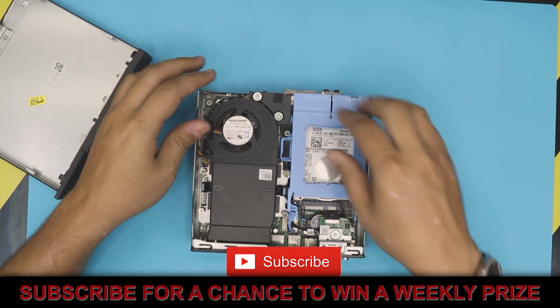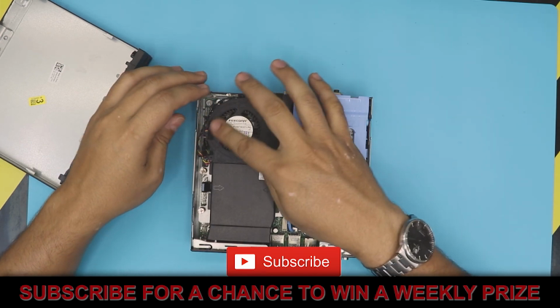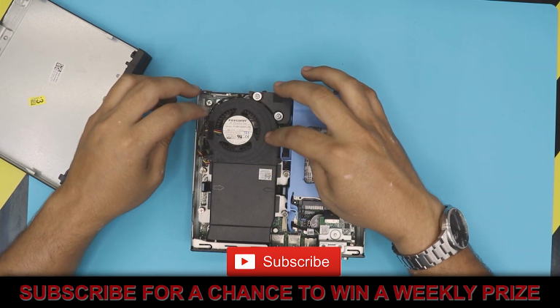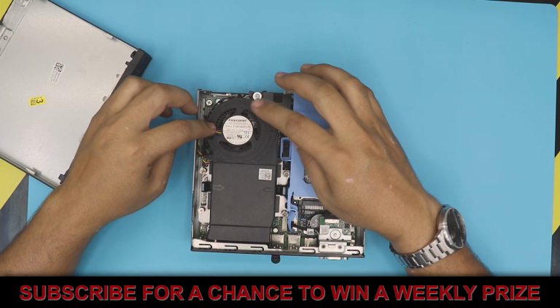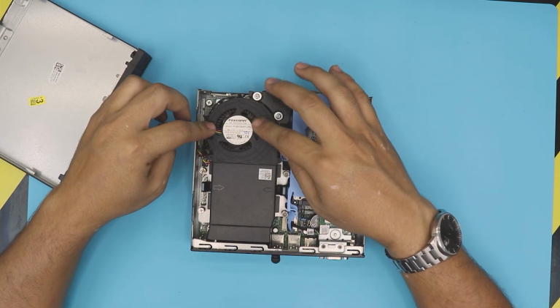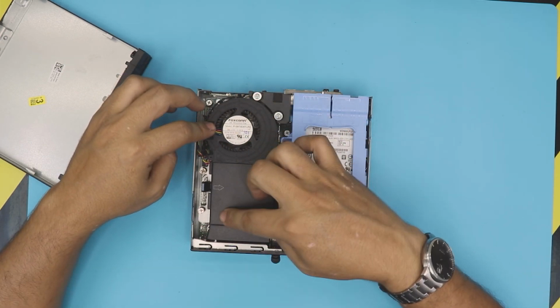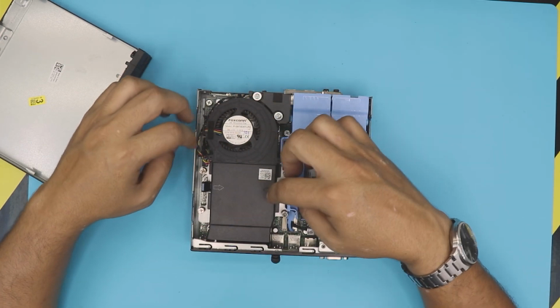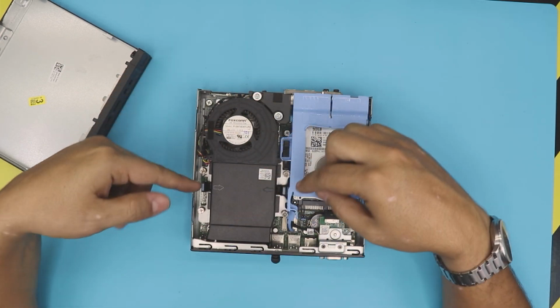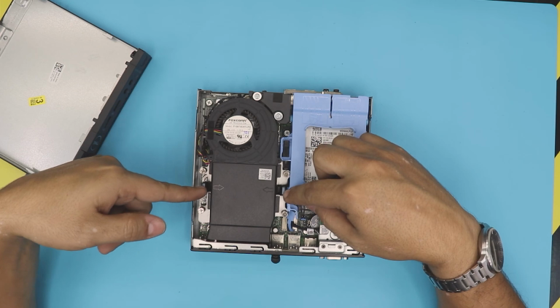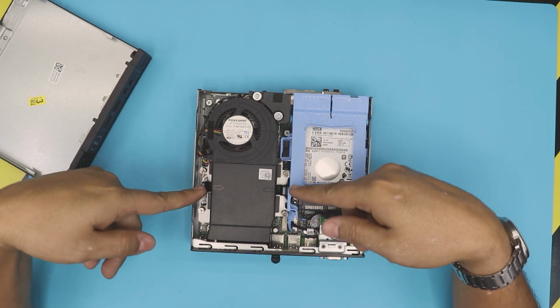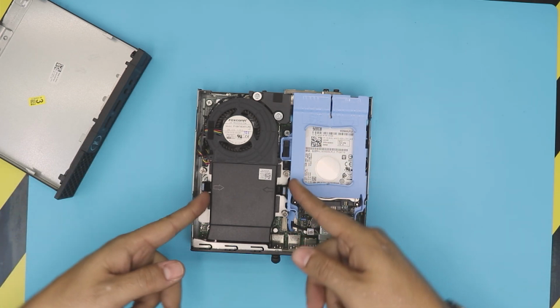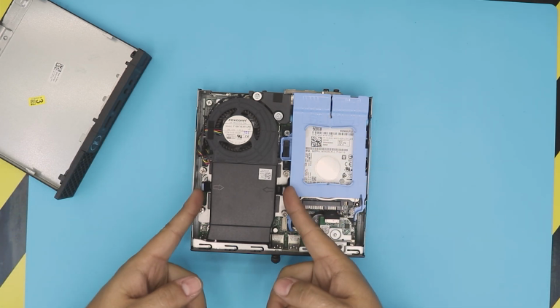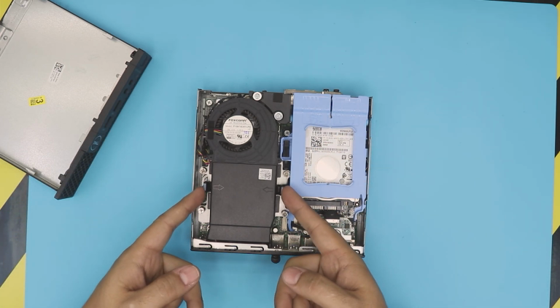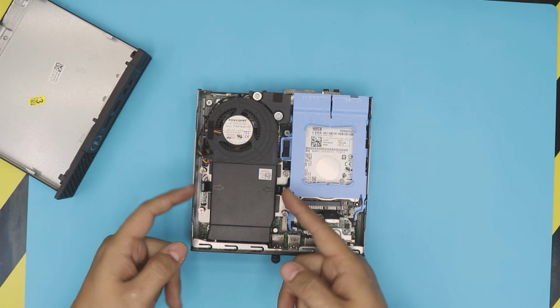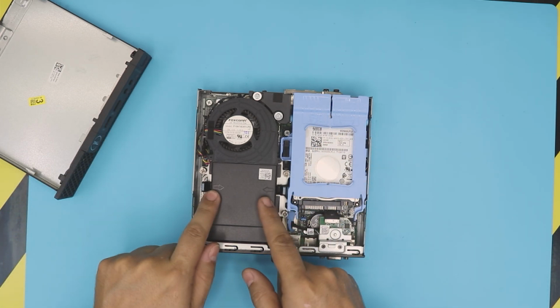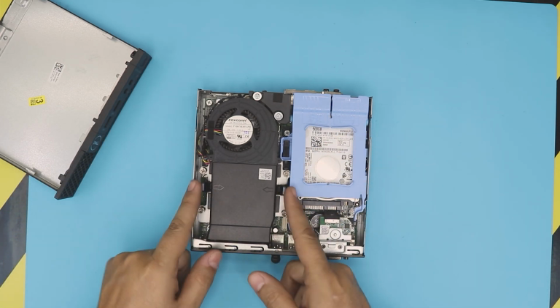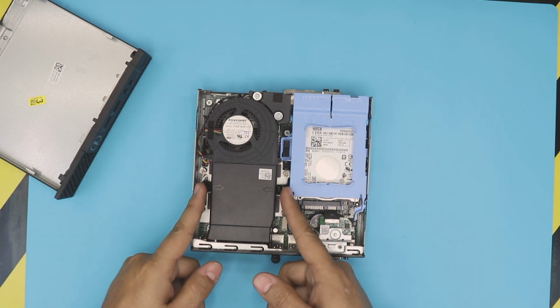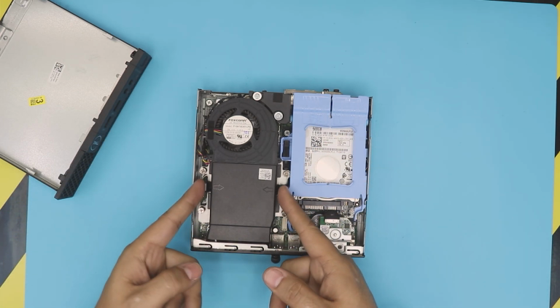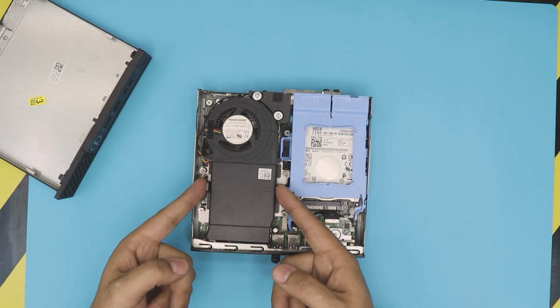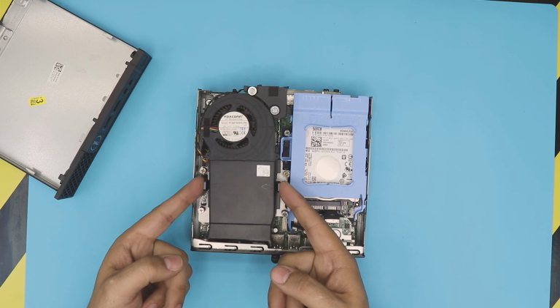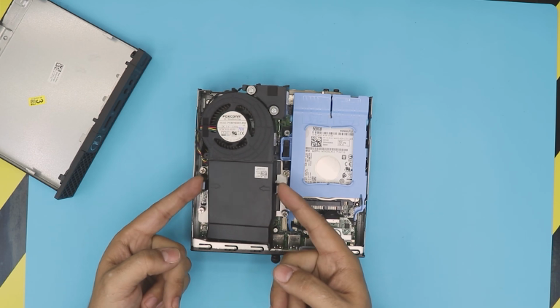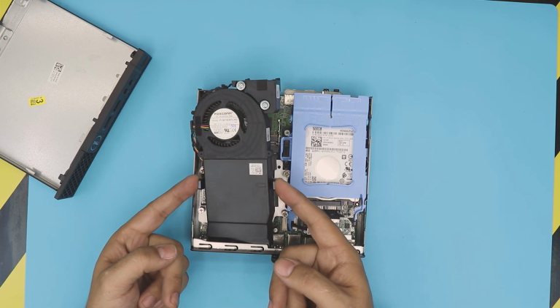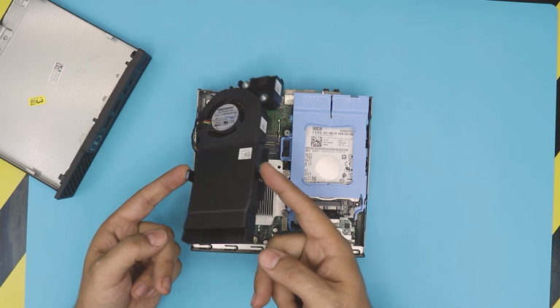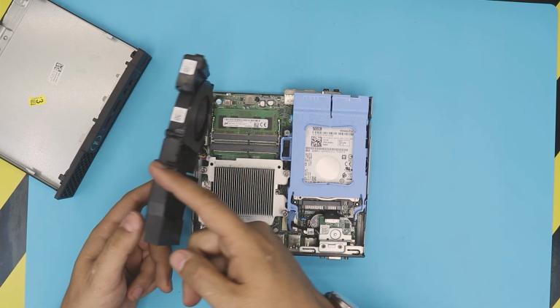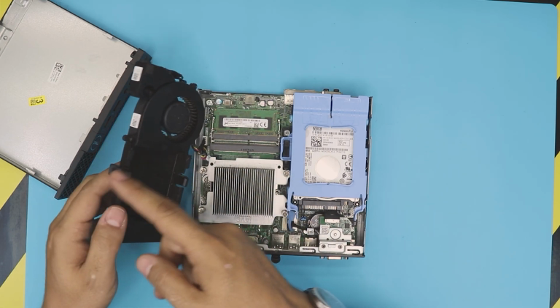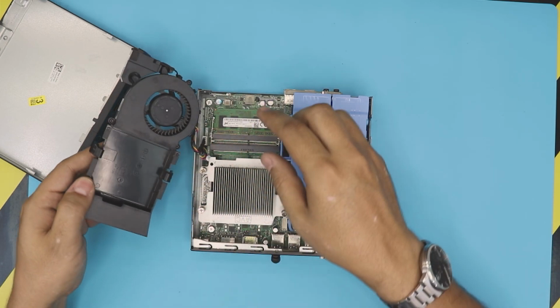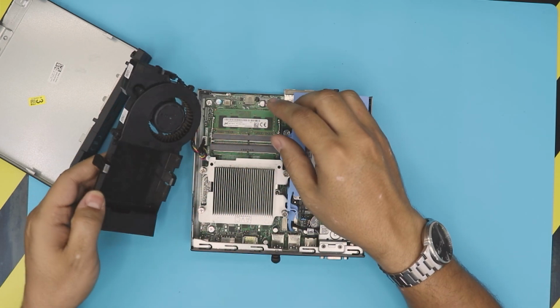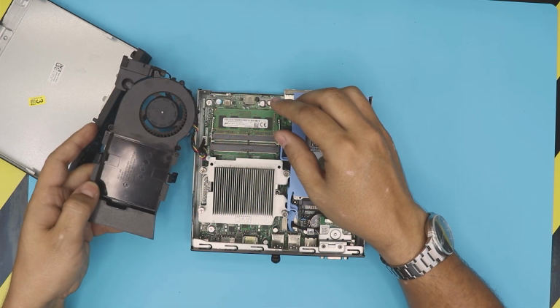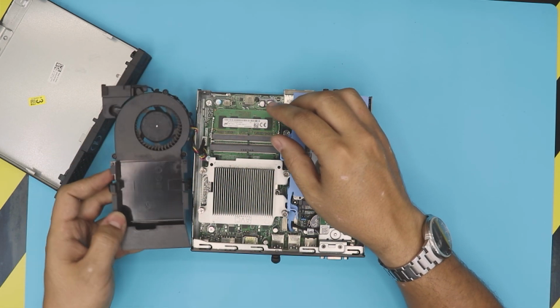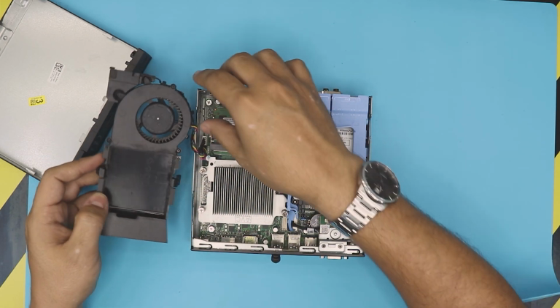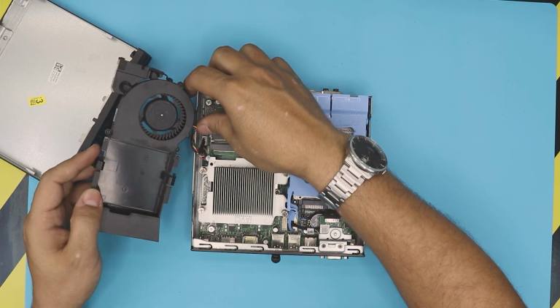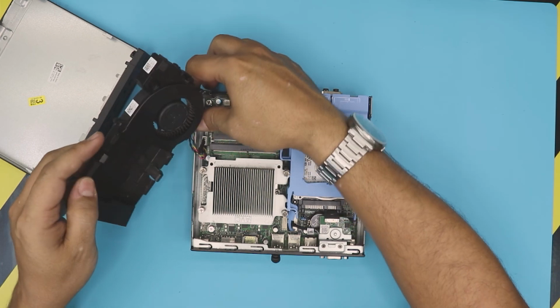Next, here you can see the fan and everything else in it. What you want to do is press these two triggers with the arrow indicators inward and lift up the fan. Then run the cable out.